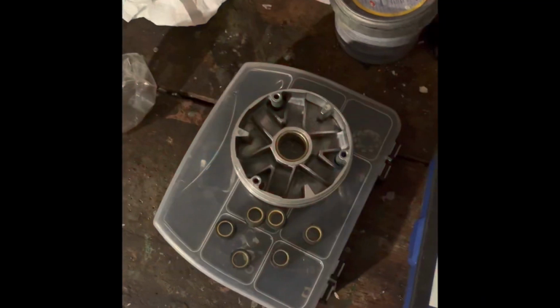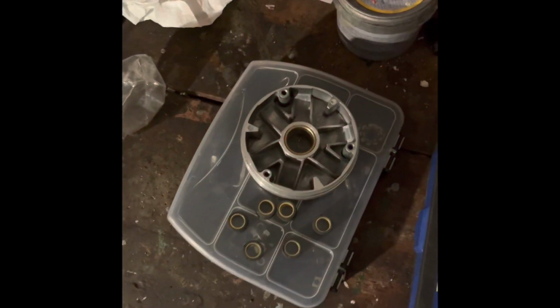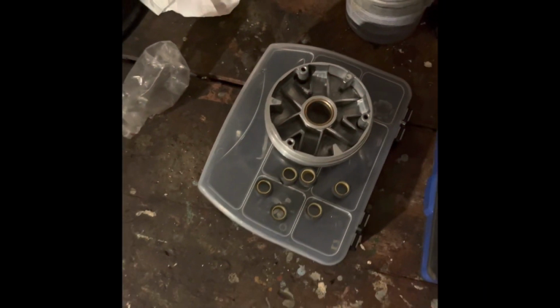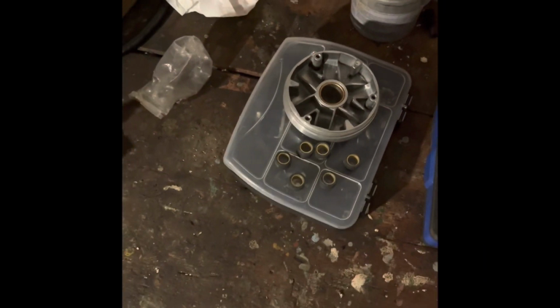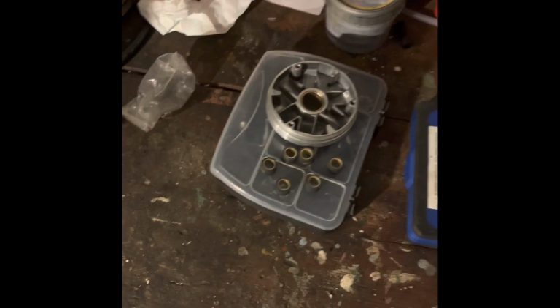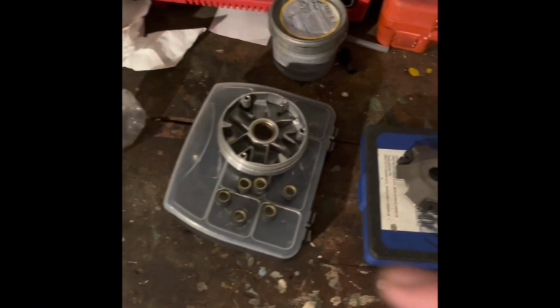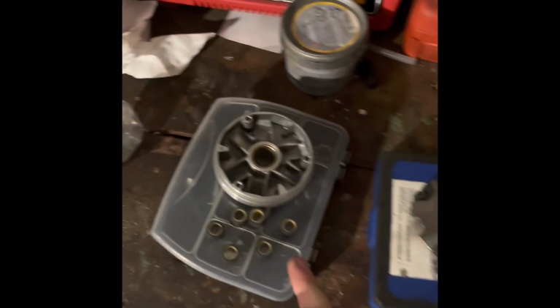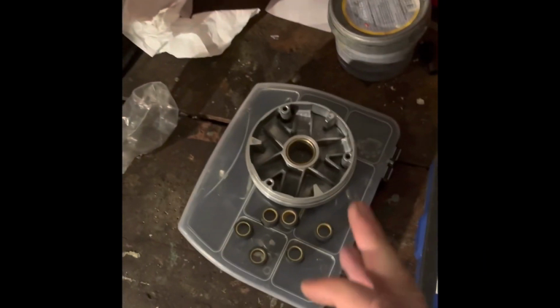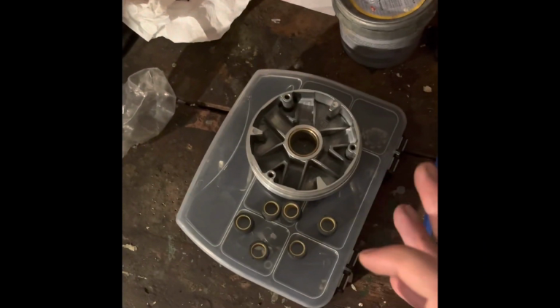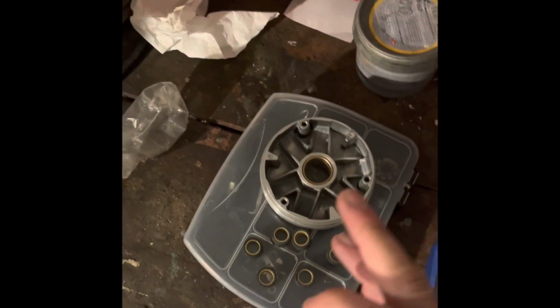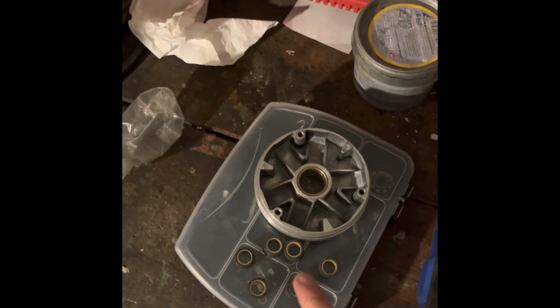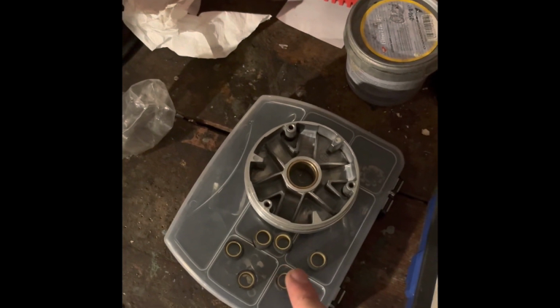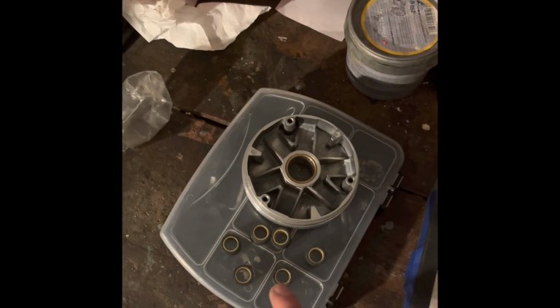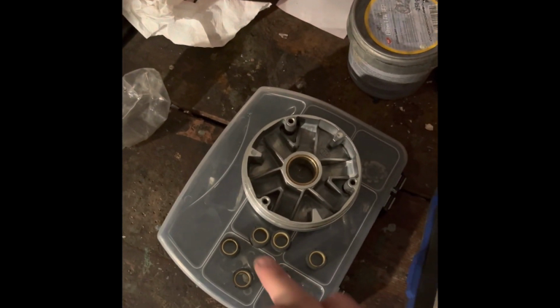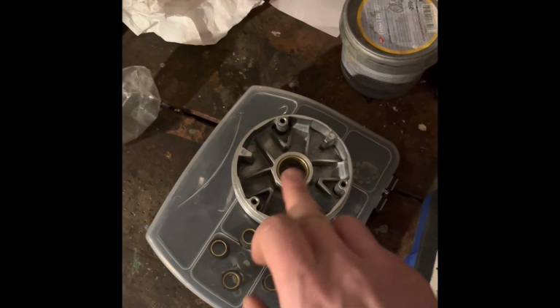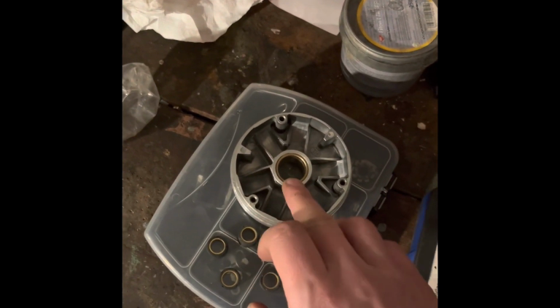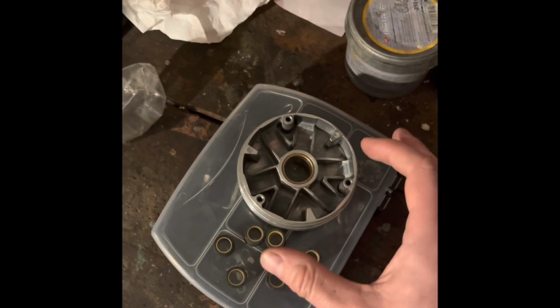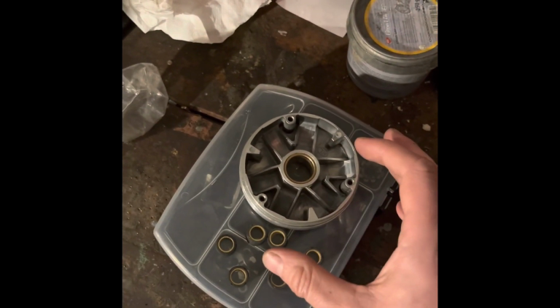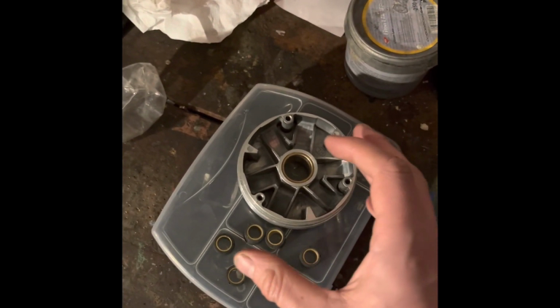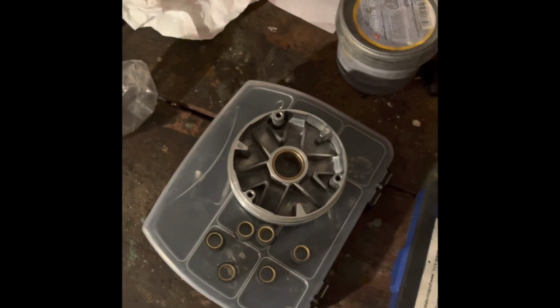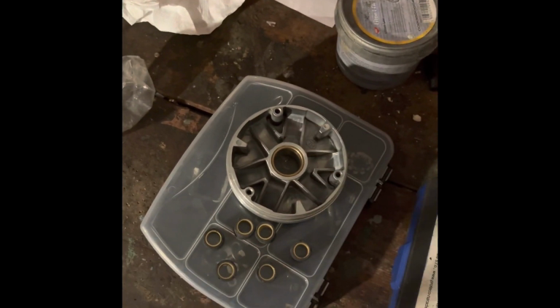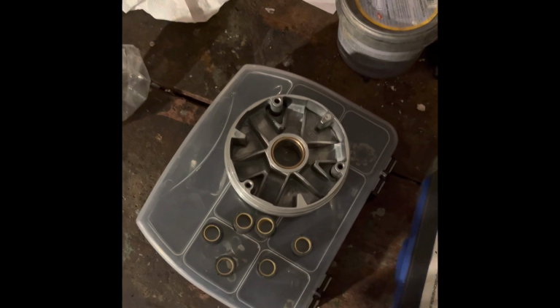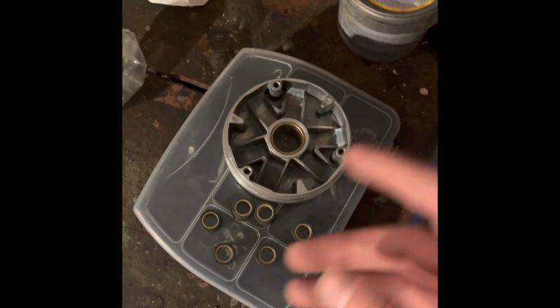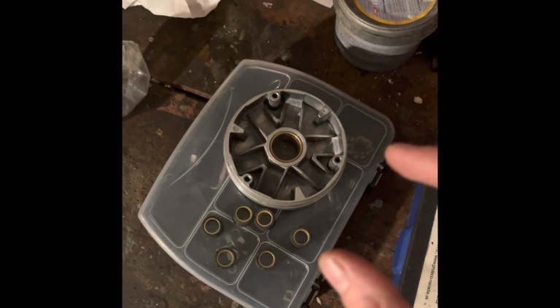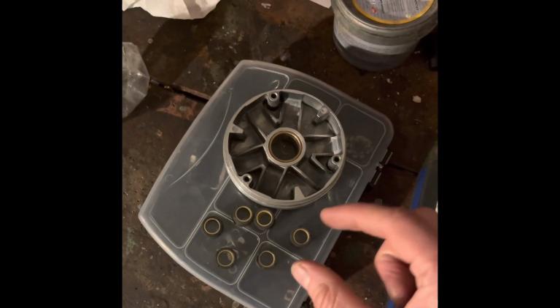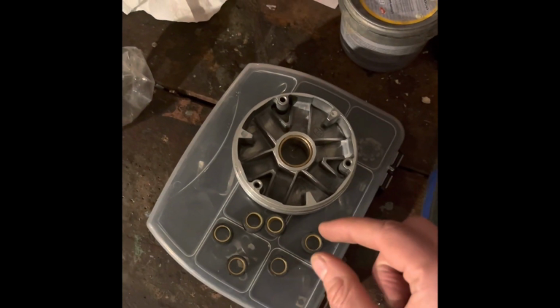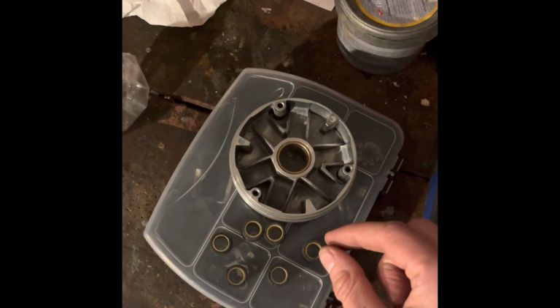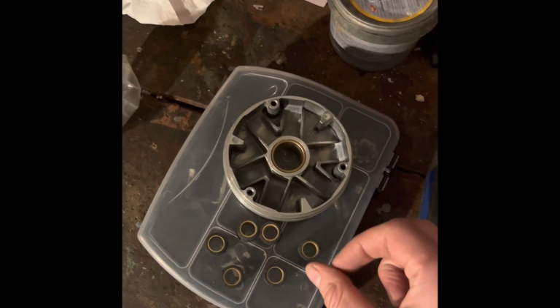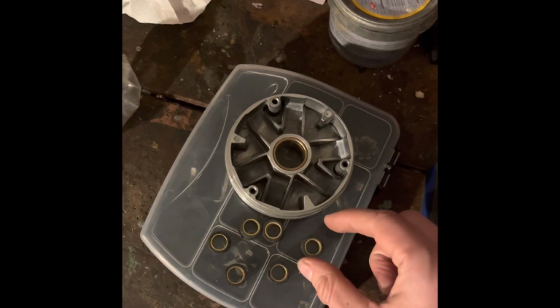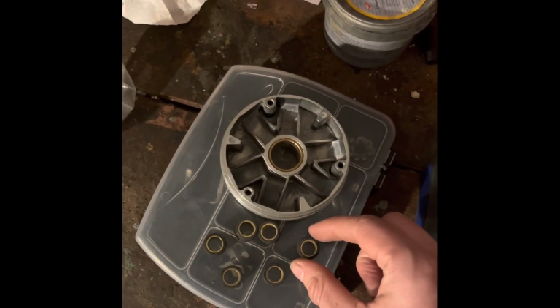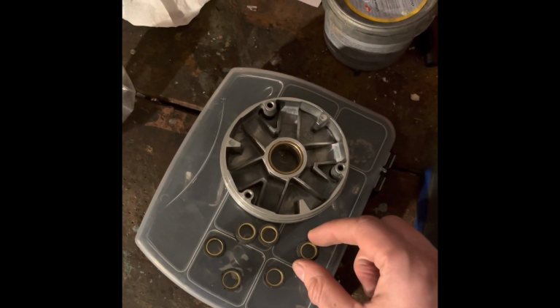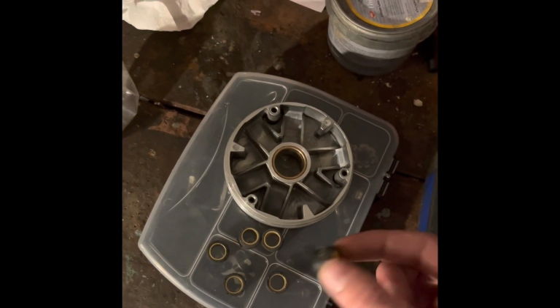Hello again everybody, hope you're all doing well. In my last video I spoke about how changing the weight of your rollers in your variator affects the transmission and everything on your scooter. In this video I thought I would quickly explain what happens if you use different sized rollers.